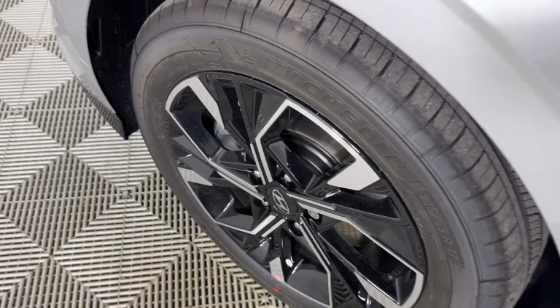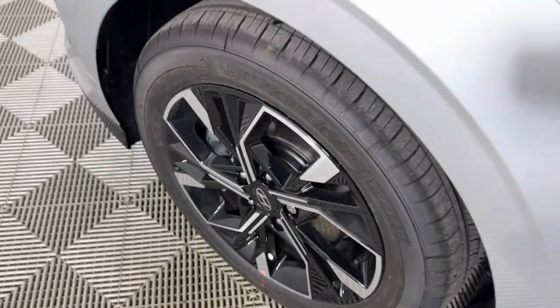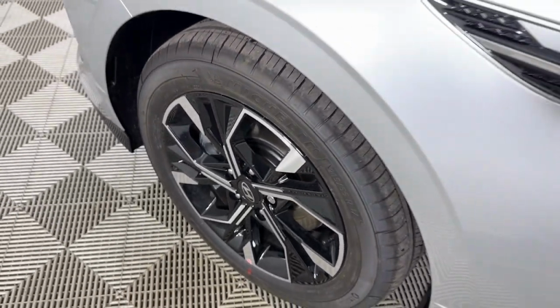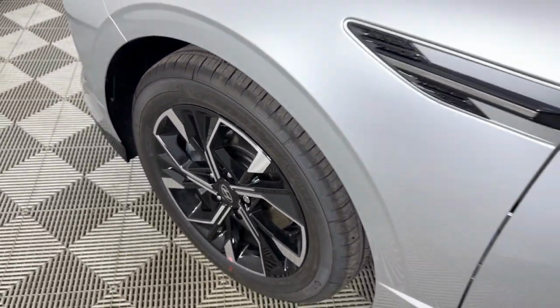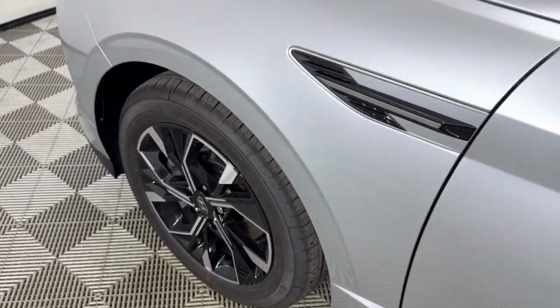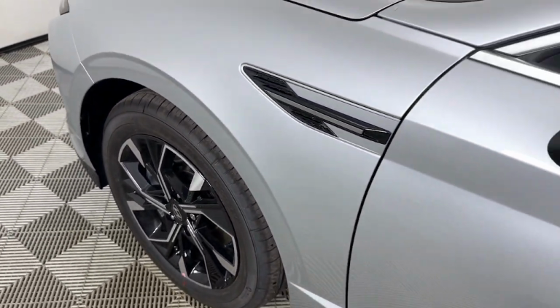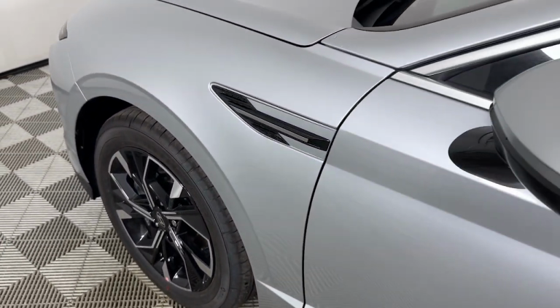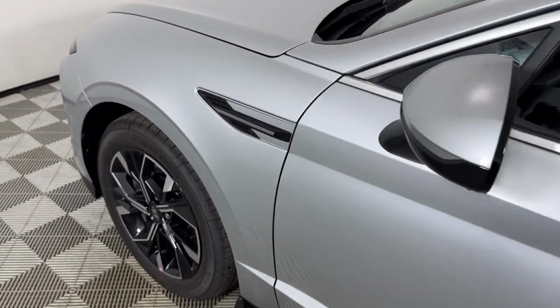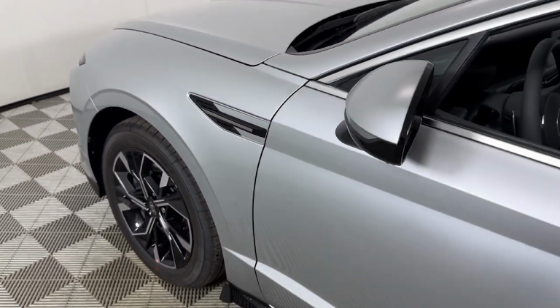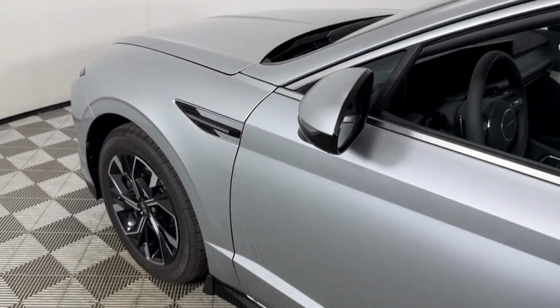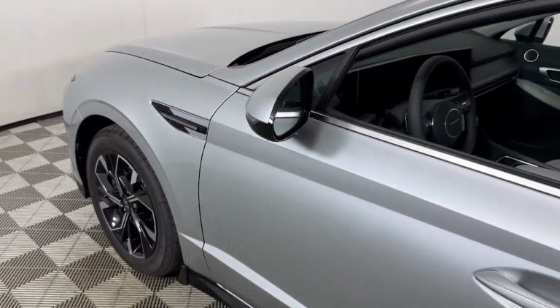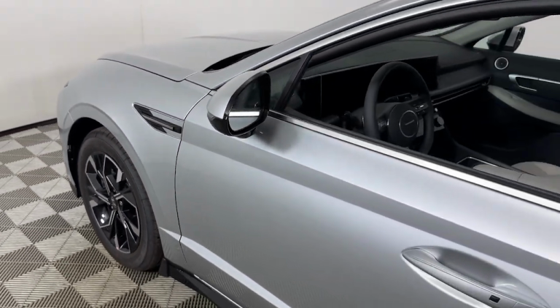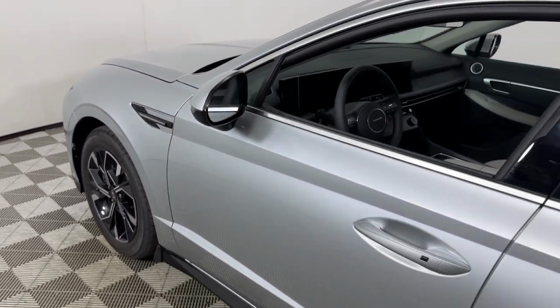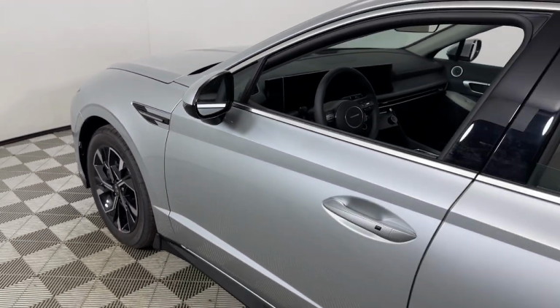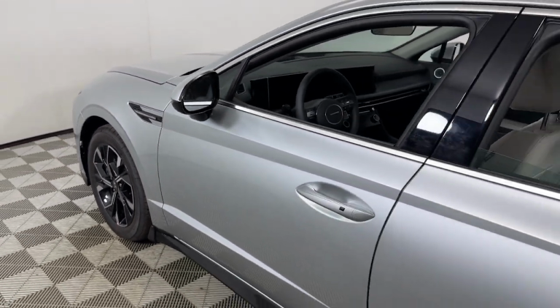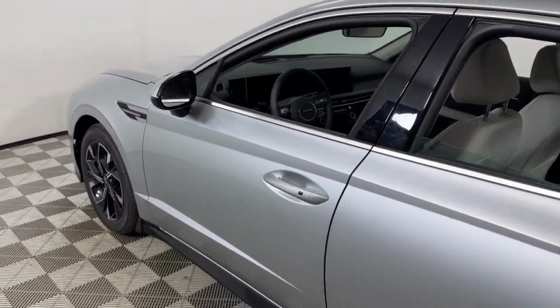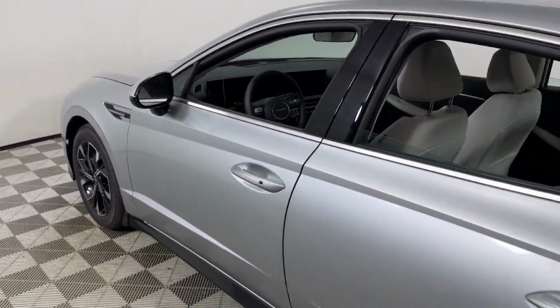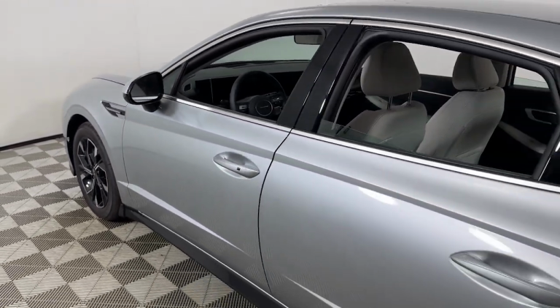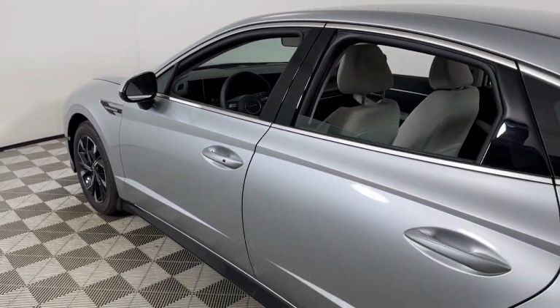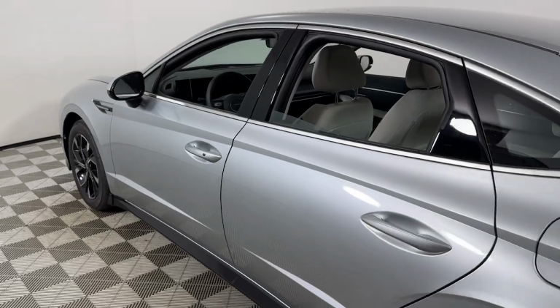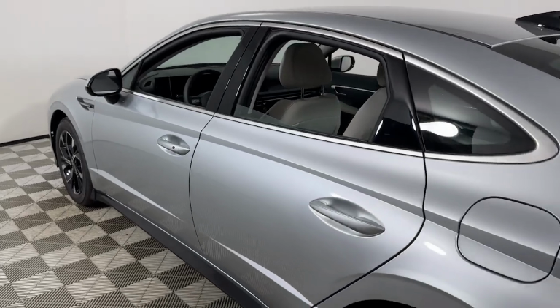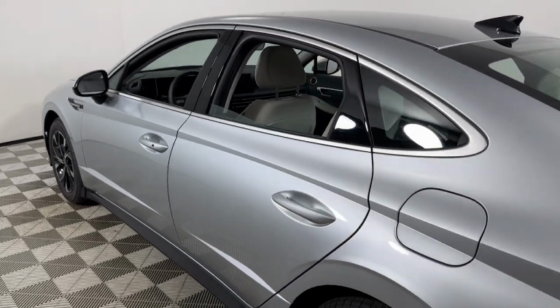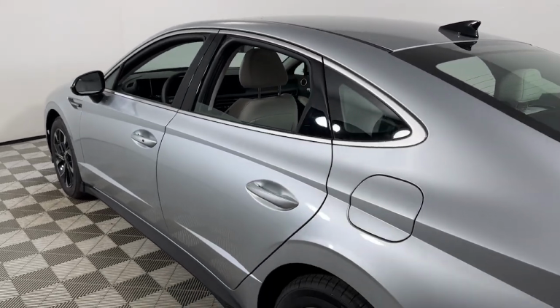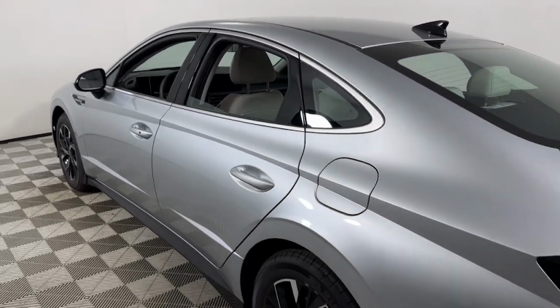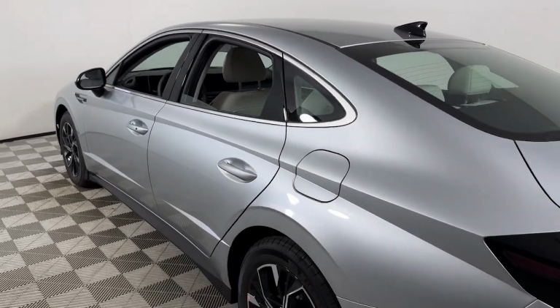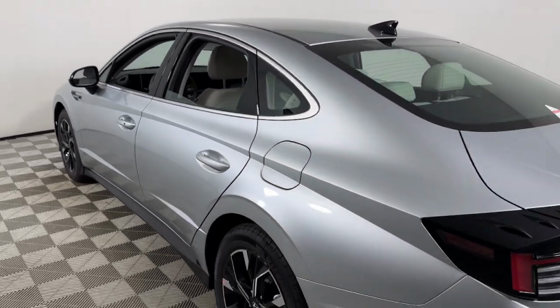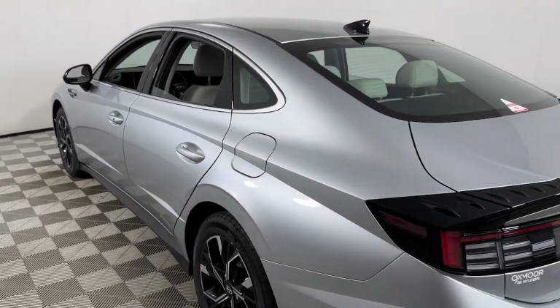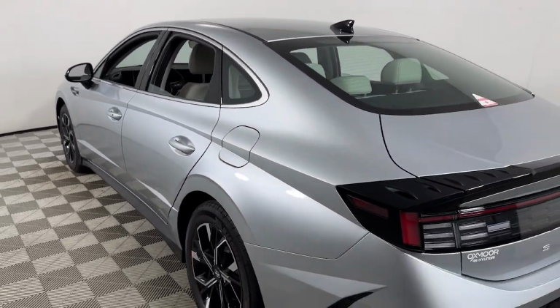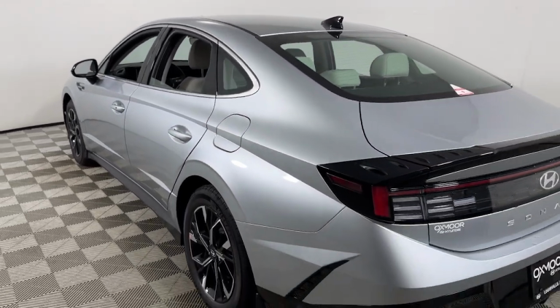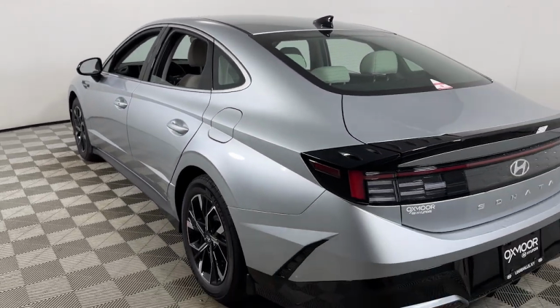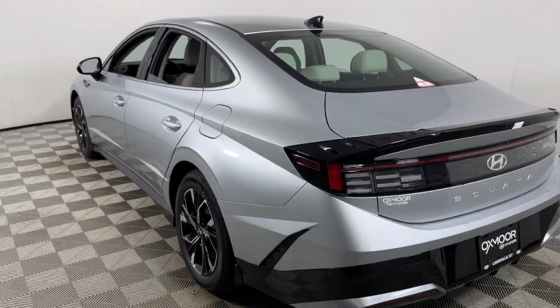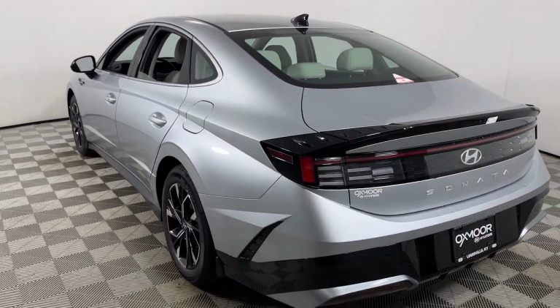This could be the car for you. The 2025 Hyundai Sonata. This well-built, stylish Sonata delivers the best in family sedan comfort.